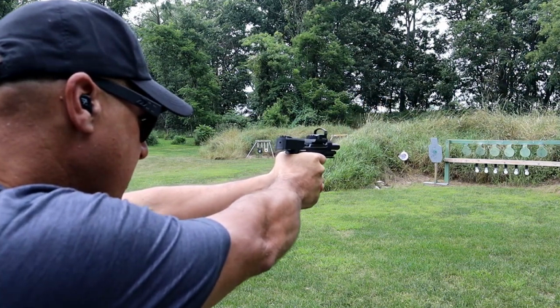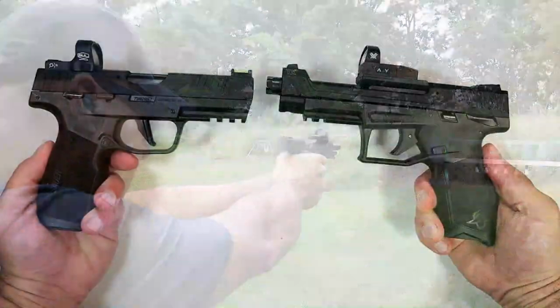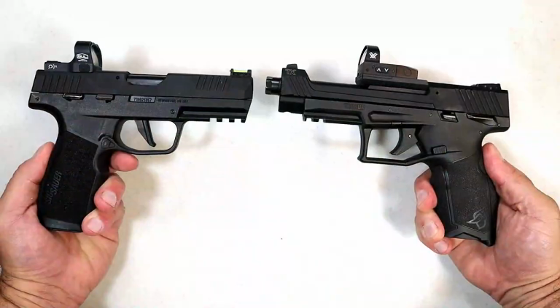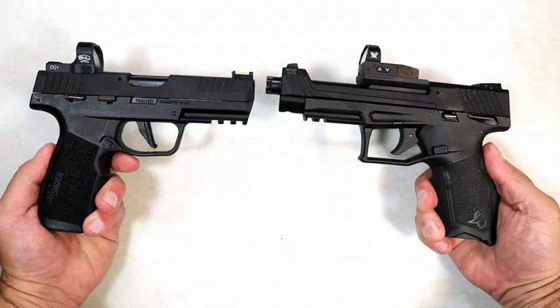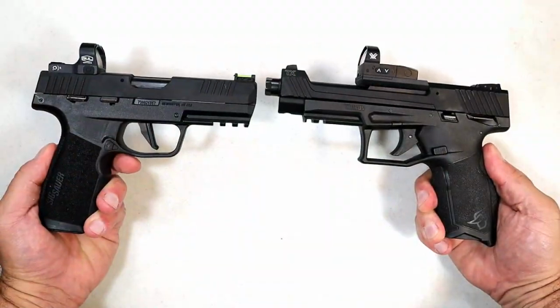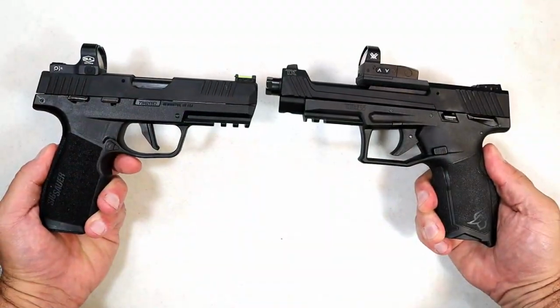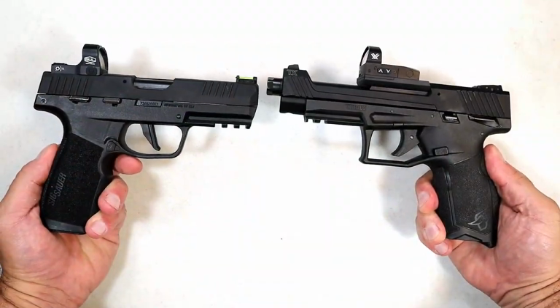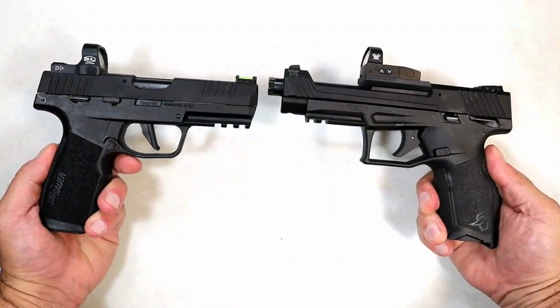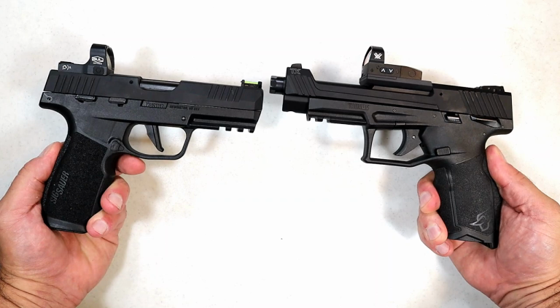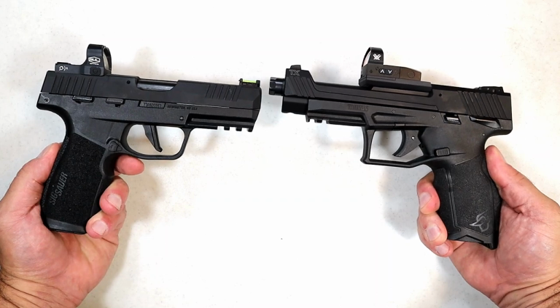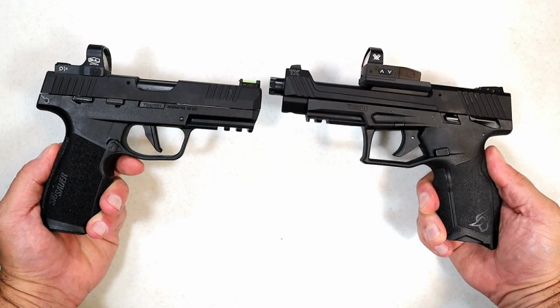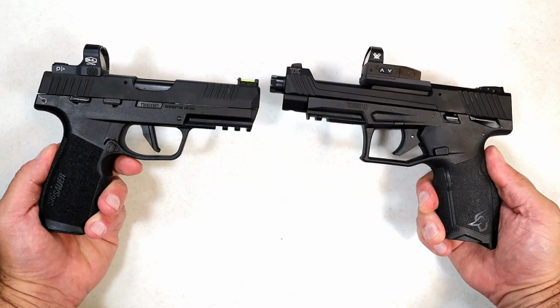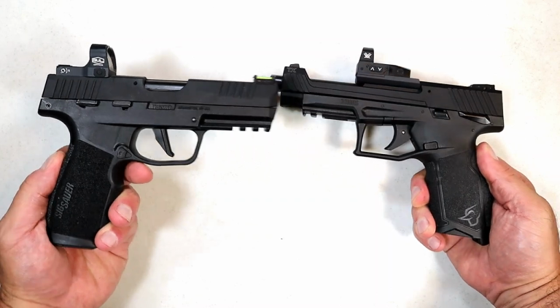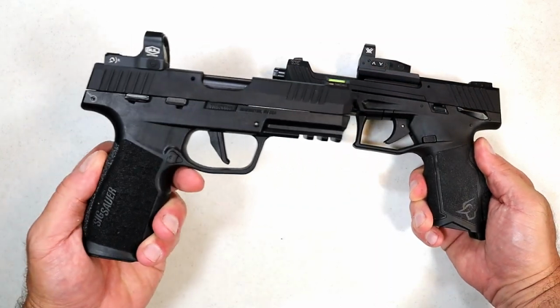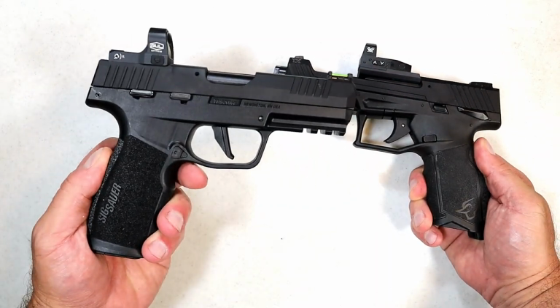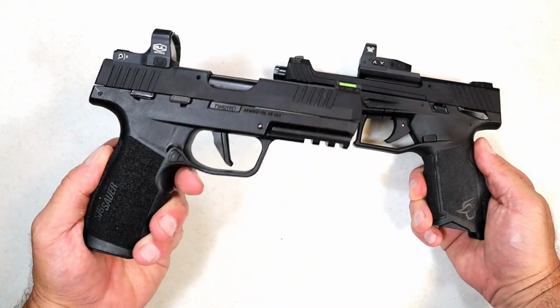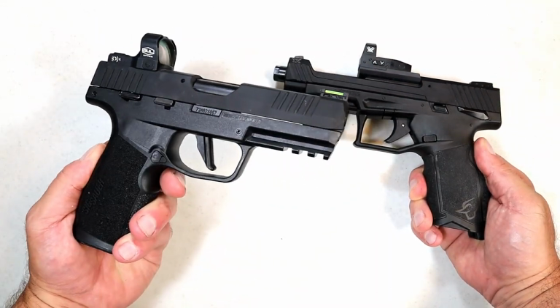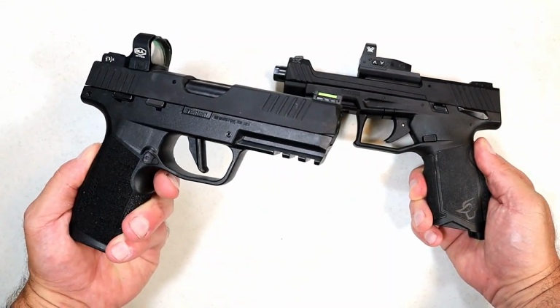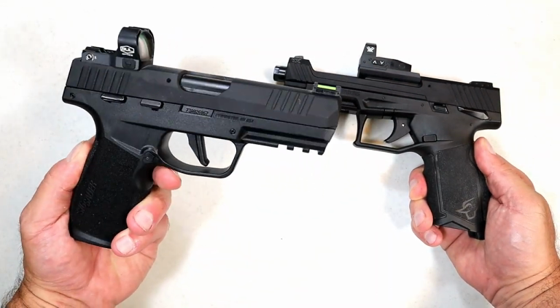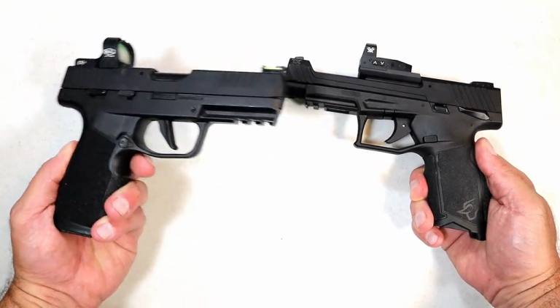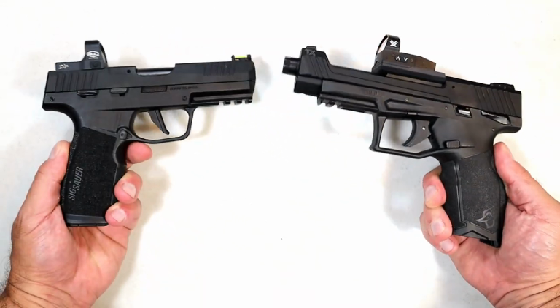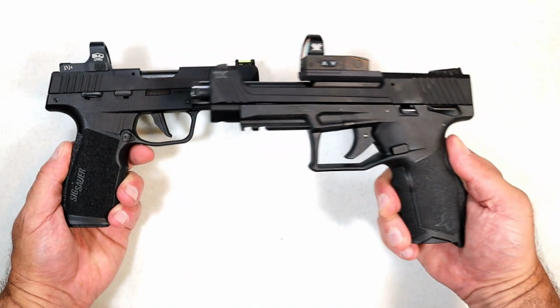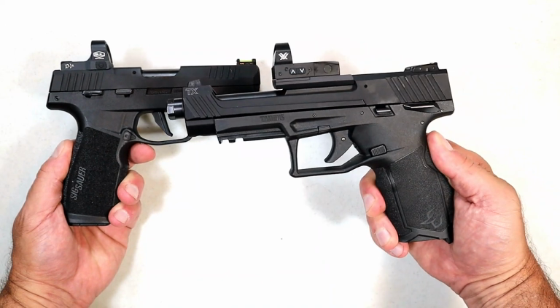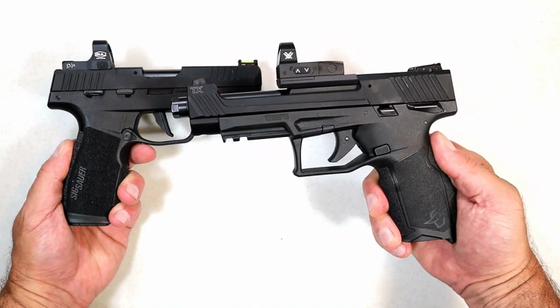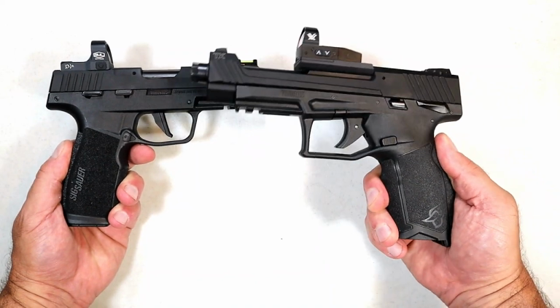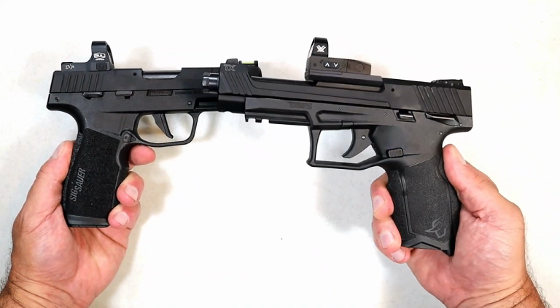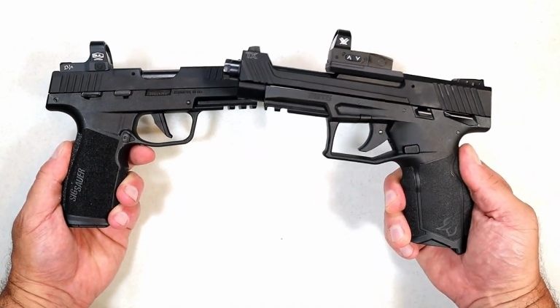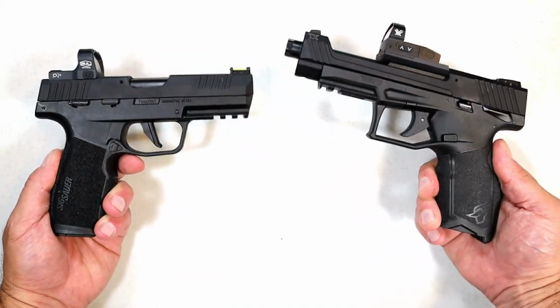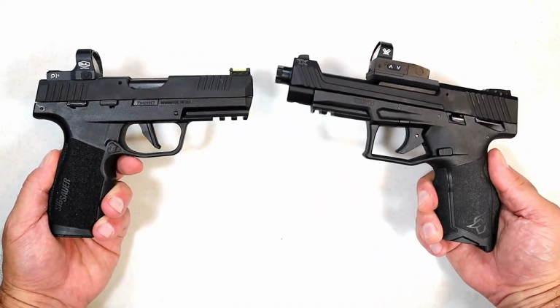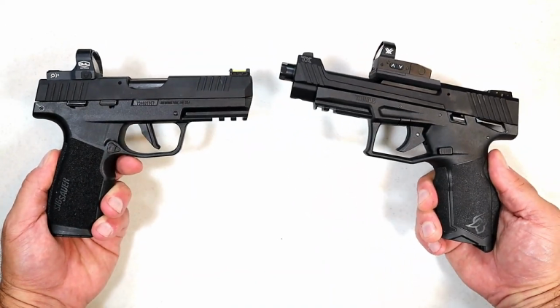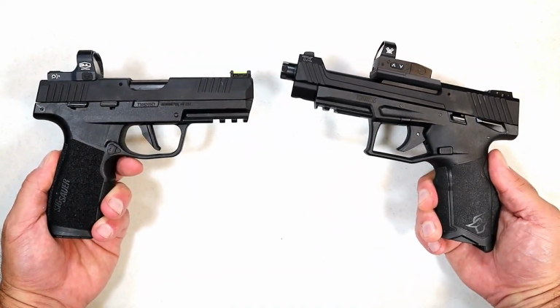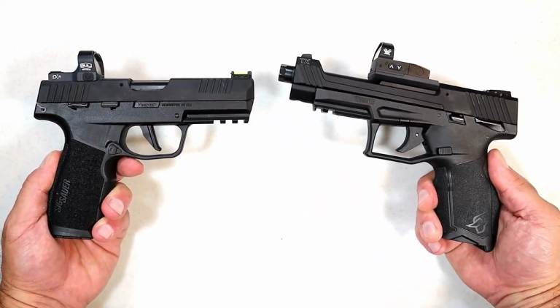Hey there friends, thanks for checking in today. We're going to do a comparison with the SIG Sauer P3 22 versus the Taurus TX 22 Competition. They have some similarities and definitely some differences.